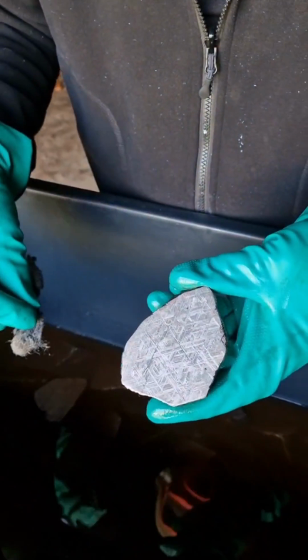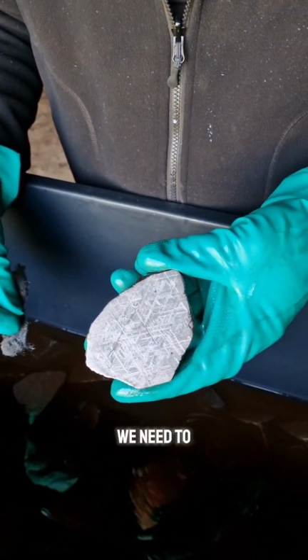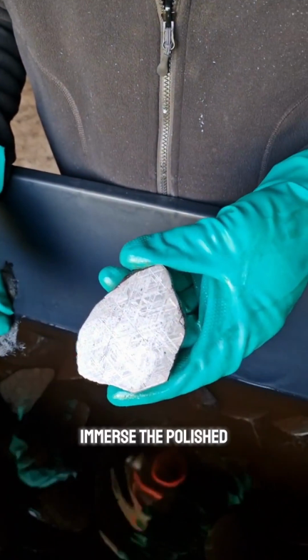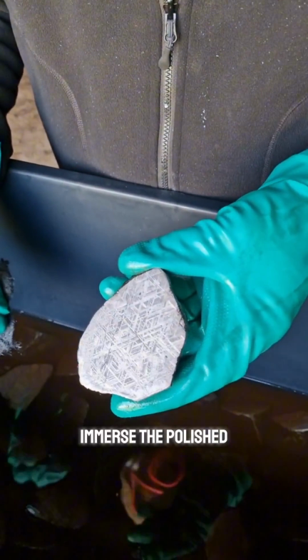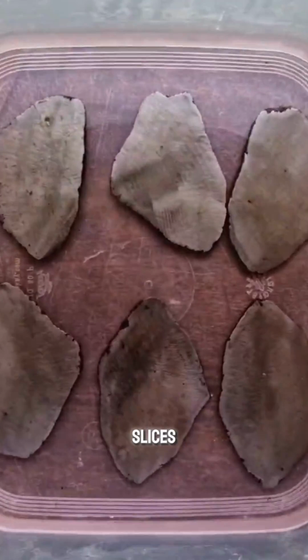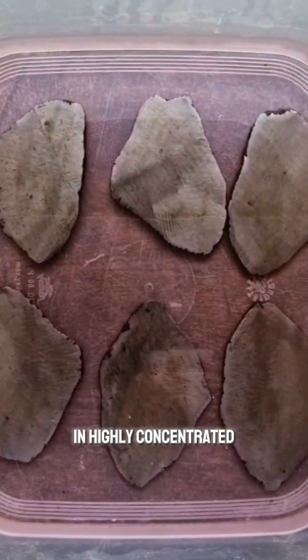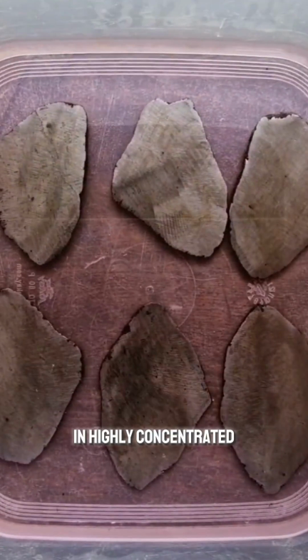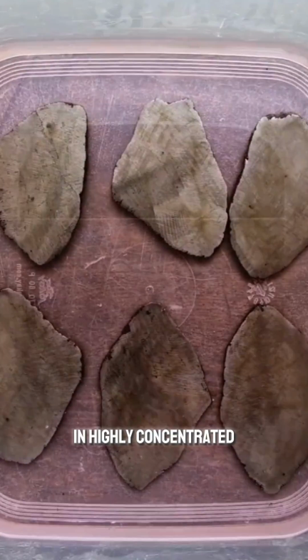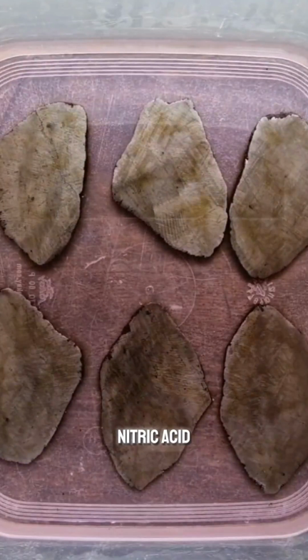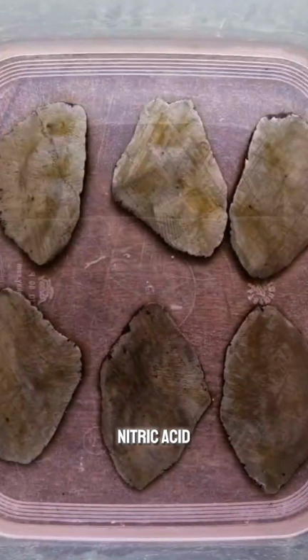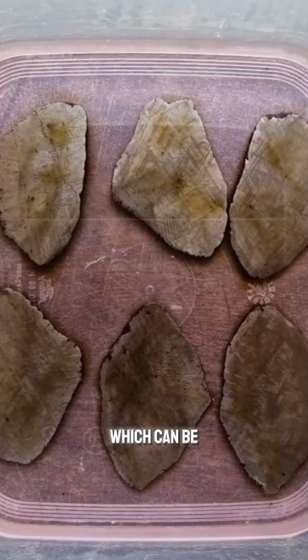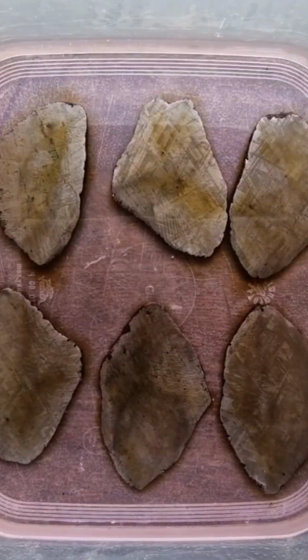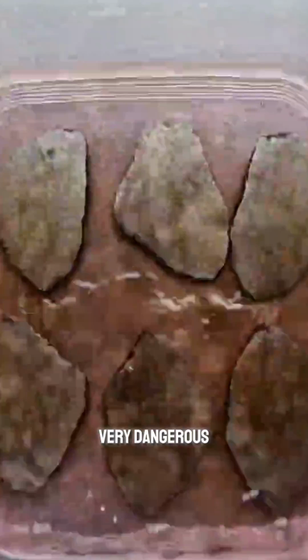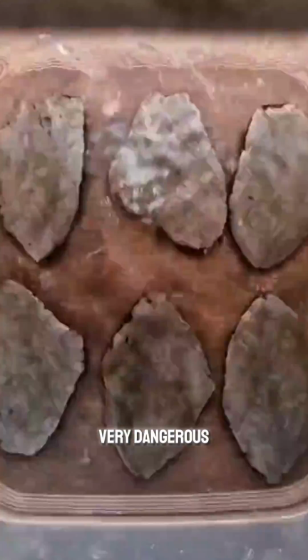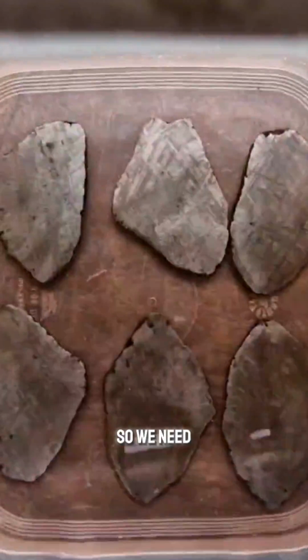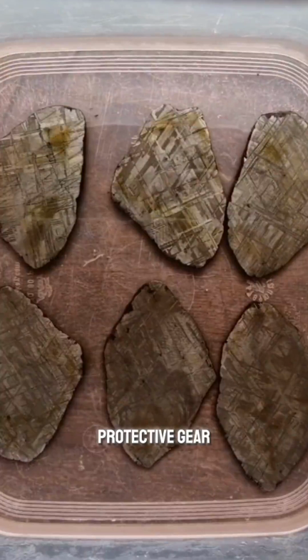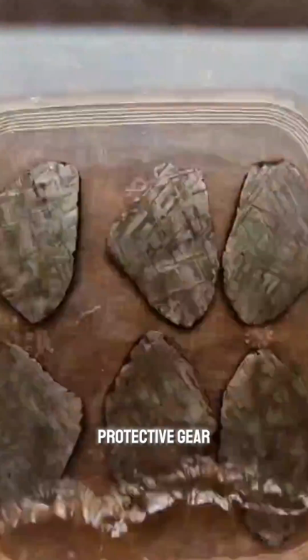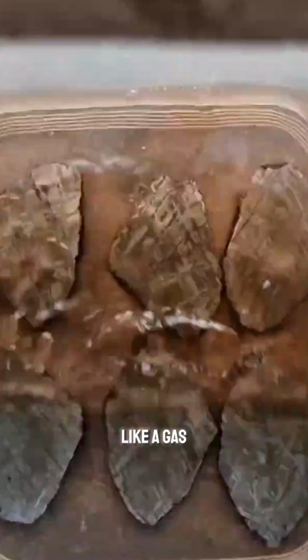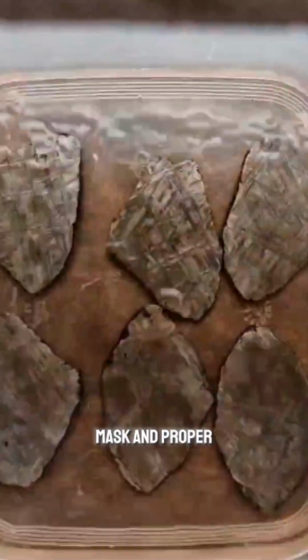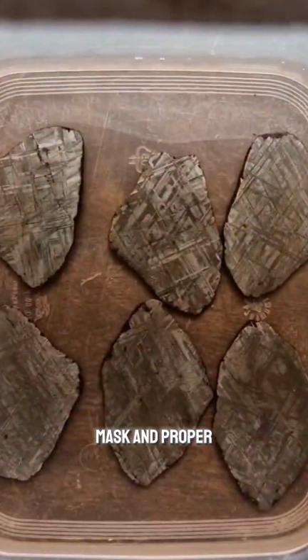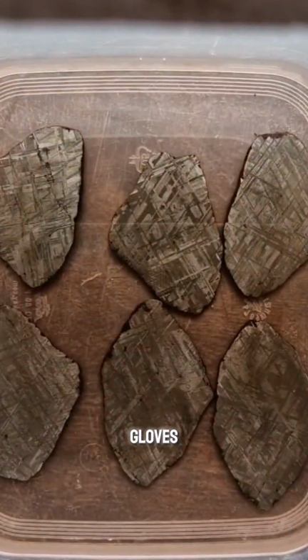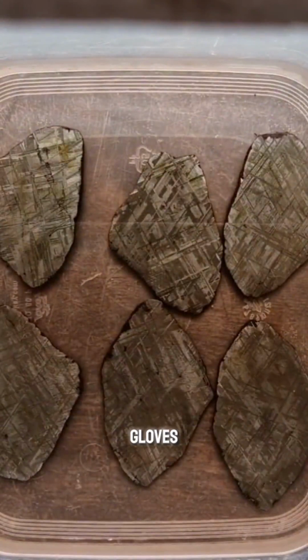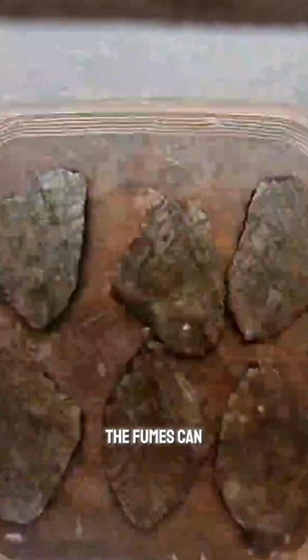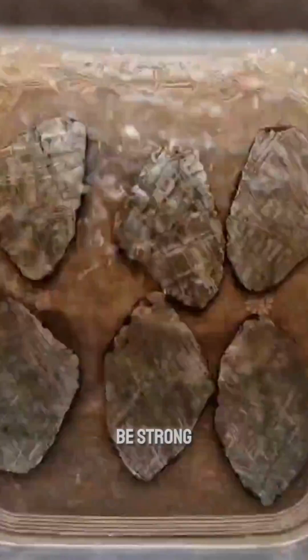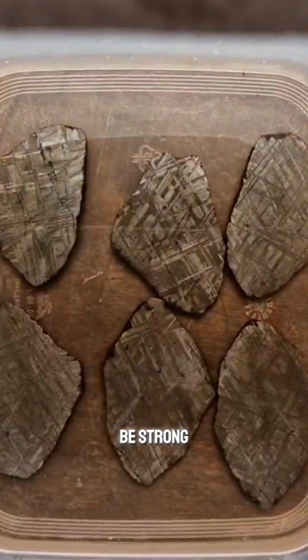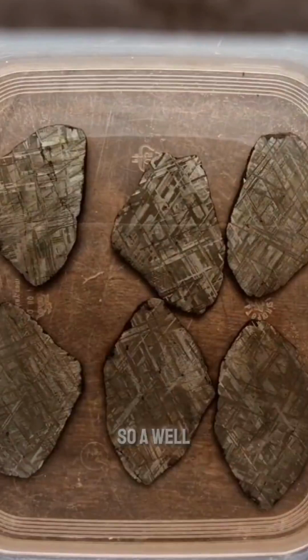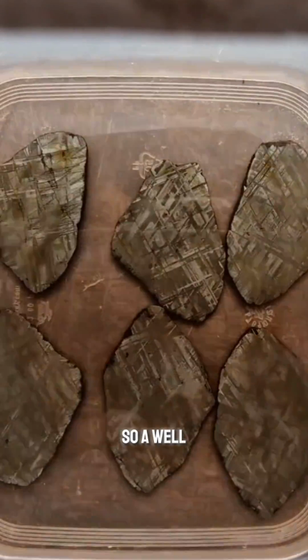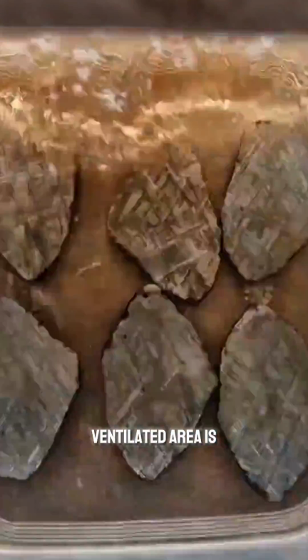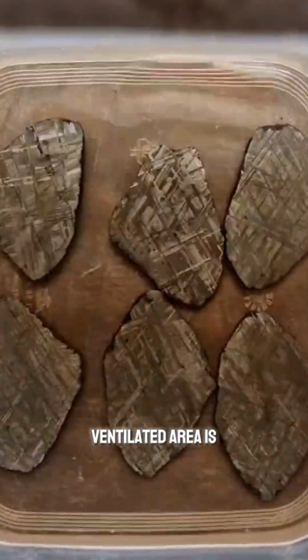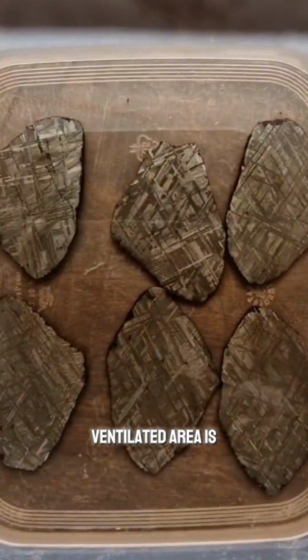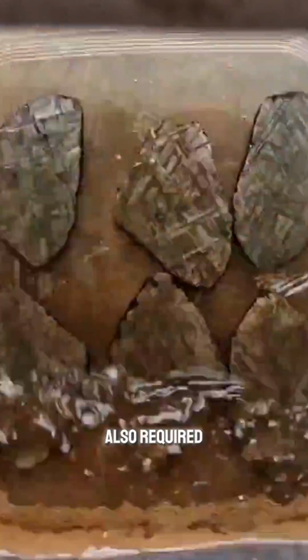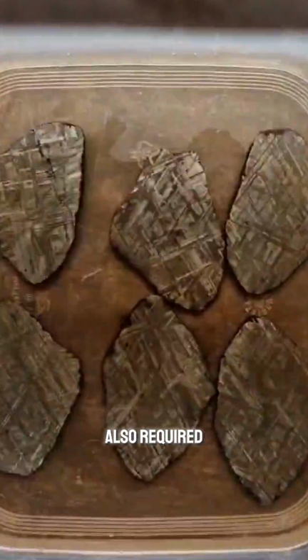We need to immerse the polished slices in highly concentrated nitric acid, which can be very dangerous, so we need protective gear like a gas mask and proper gloves. The fumes can be strong, so a well-ventilated area is also required.